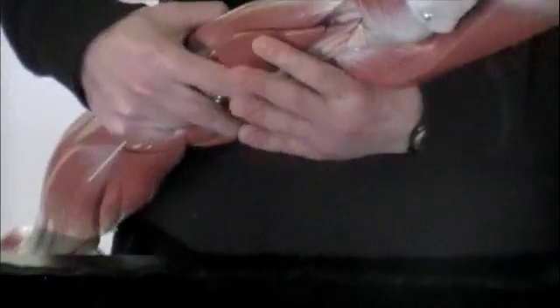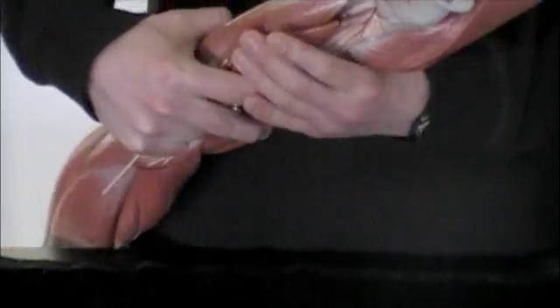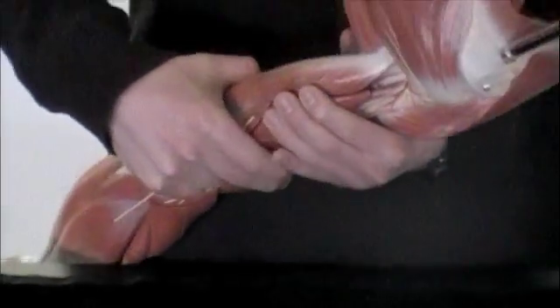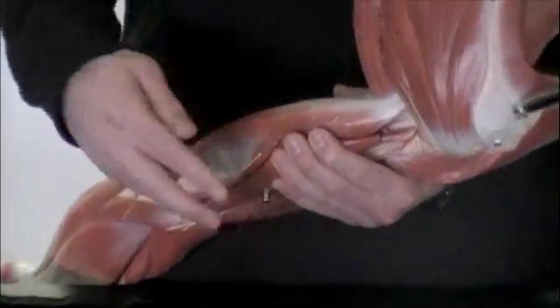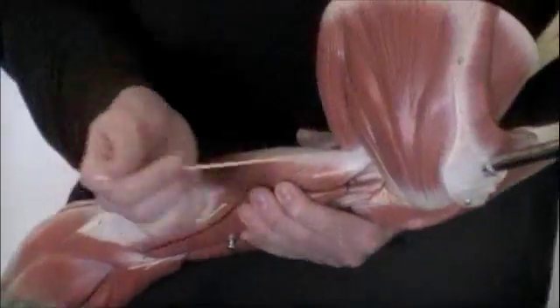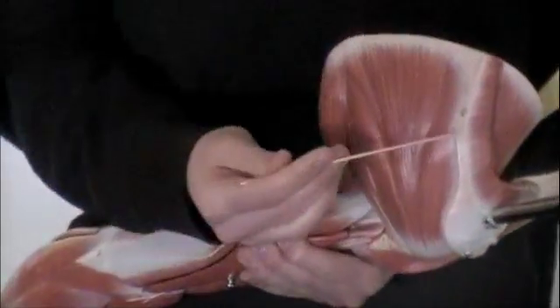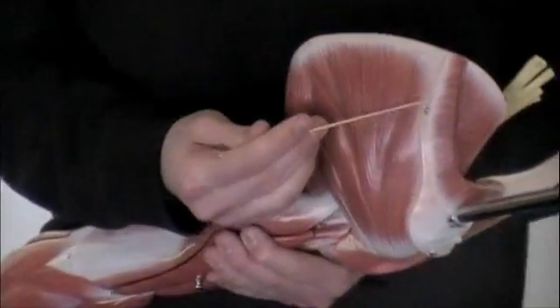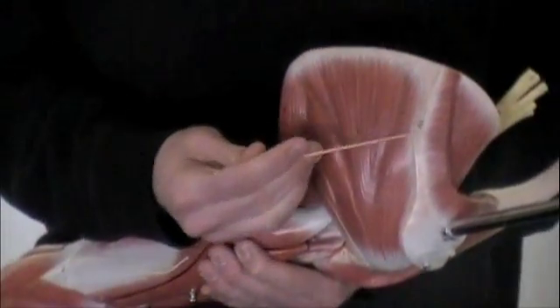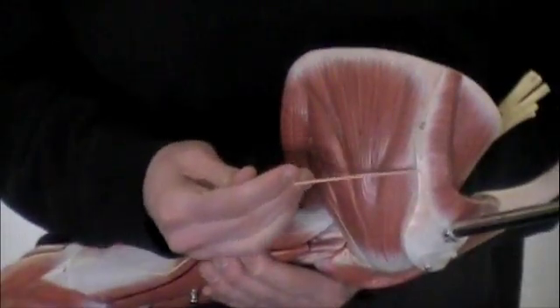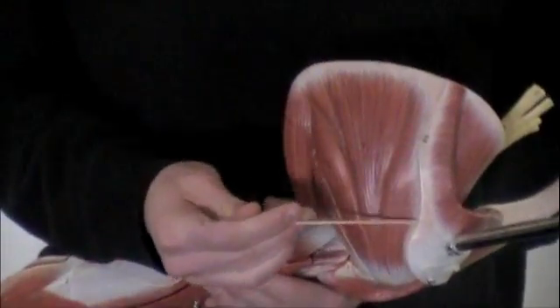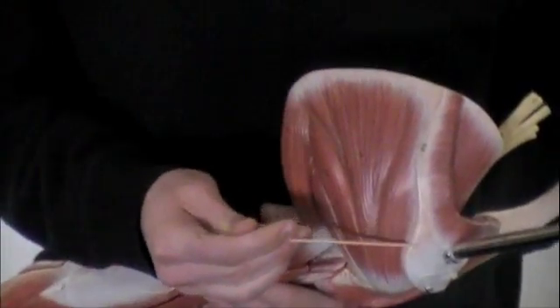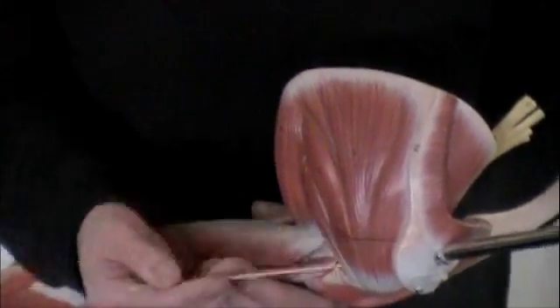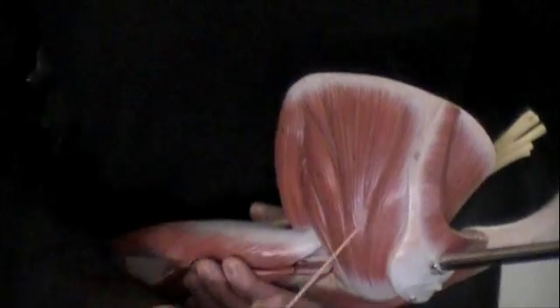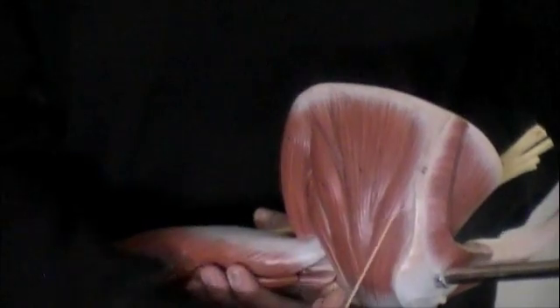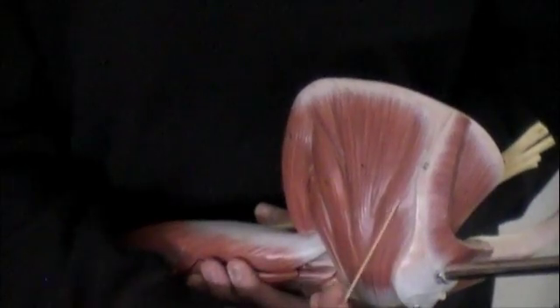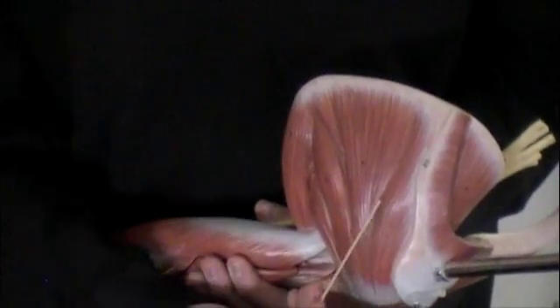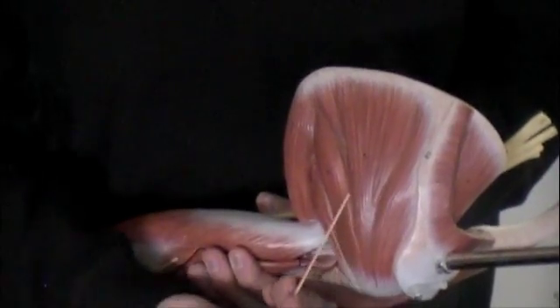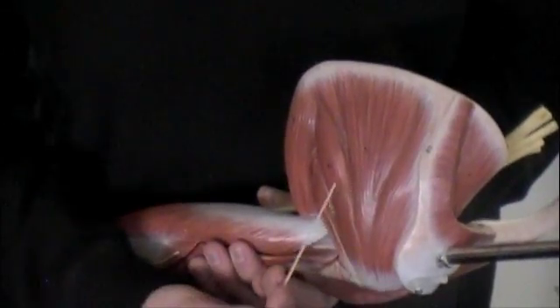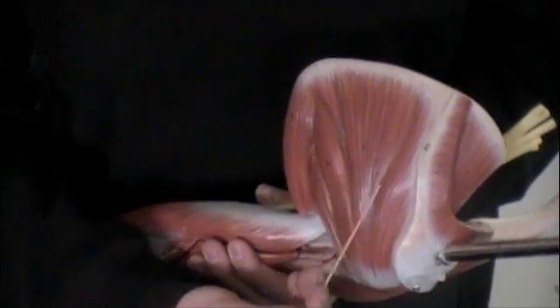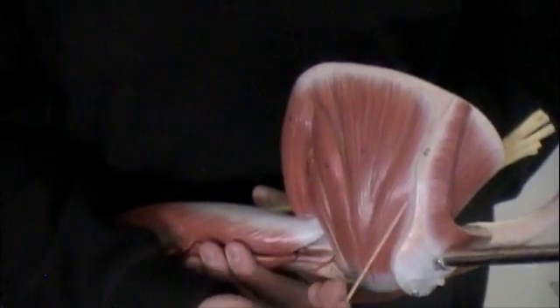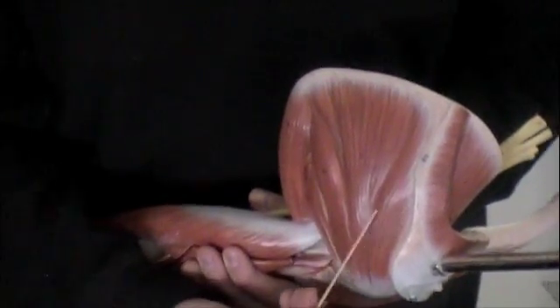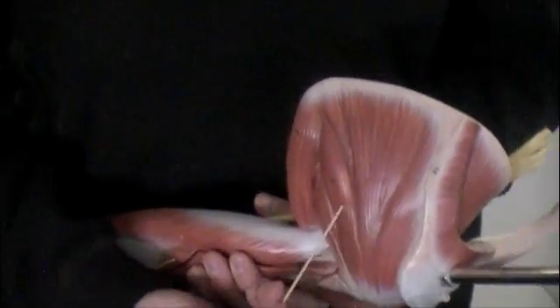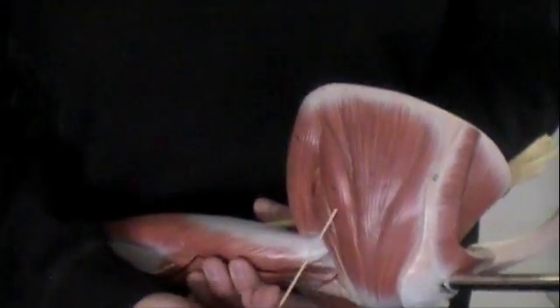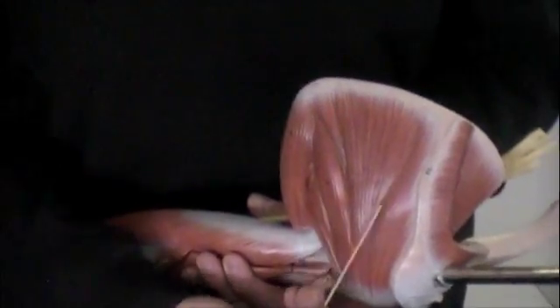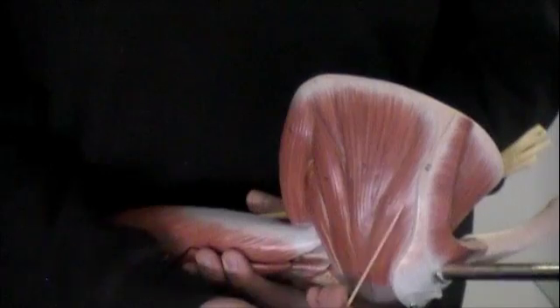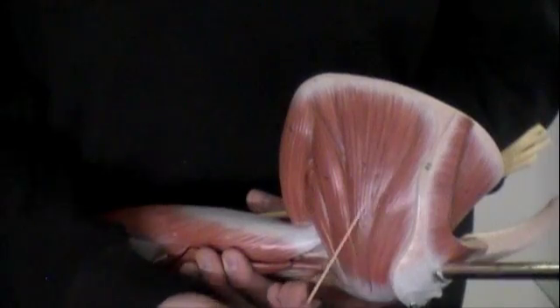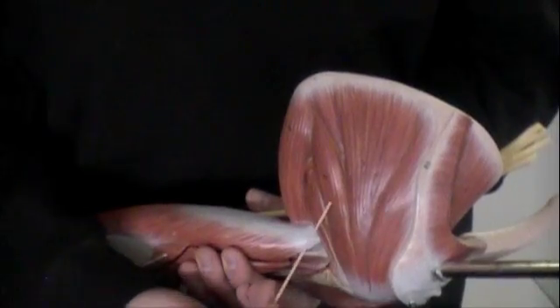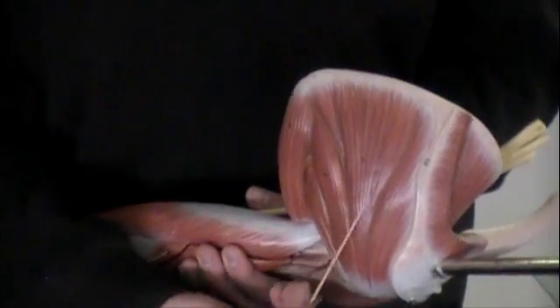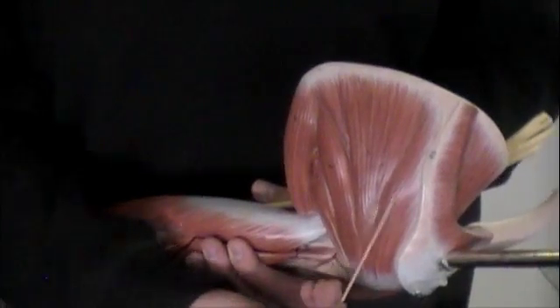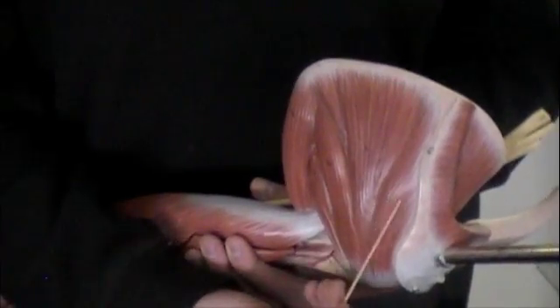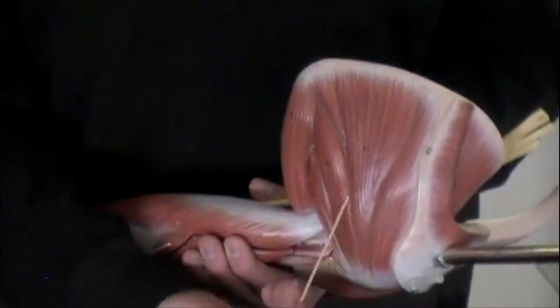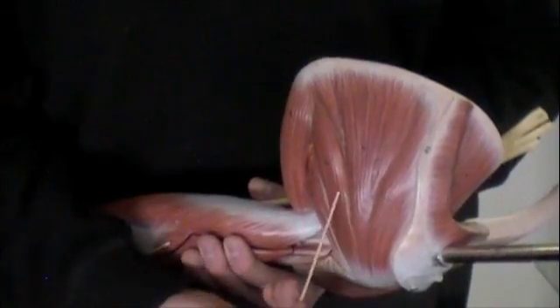I'm going to flip this again. Here again is that scapular spine. This is going to be your infraspinatus muscle — all of this.